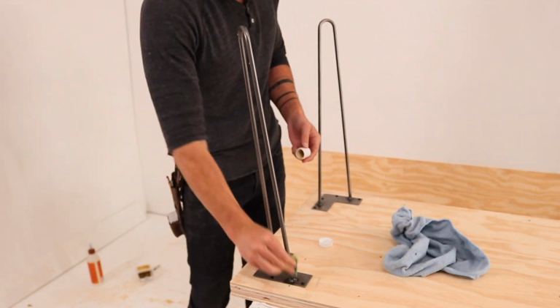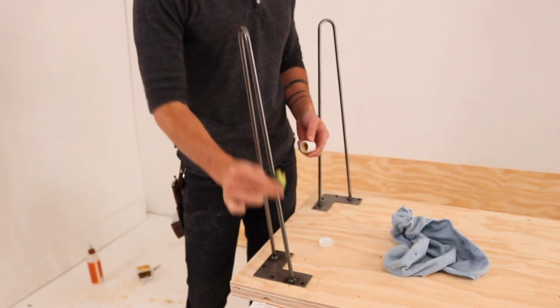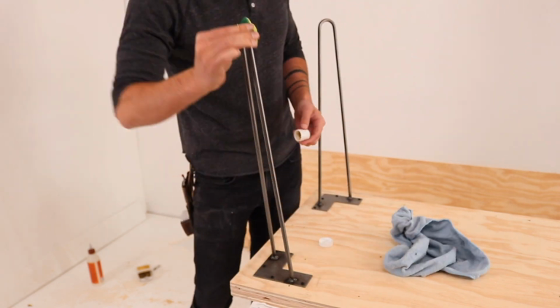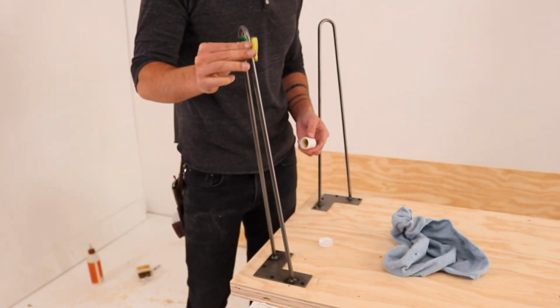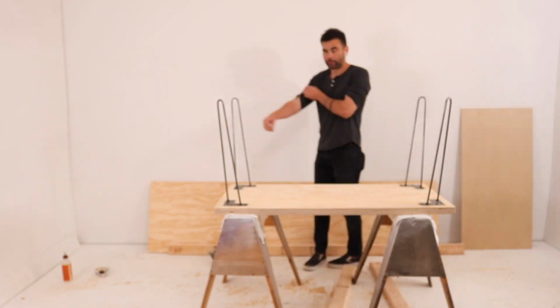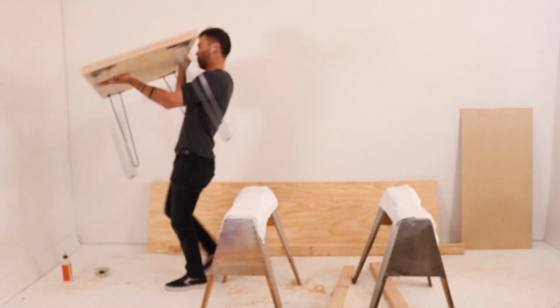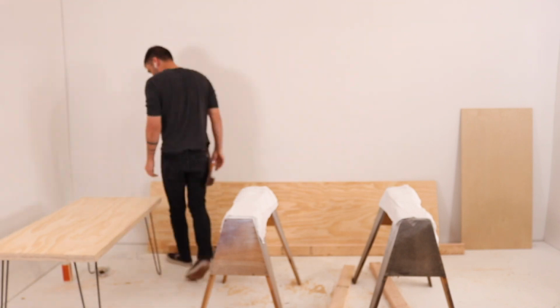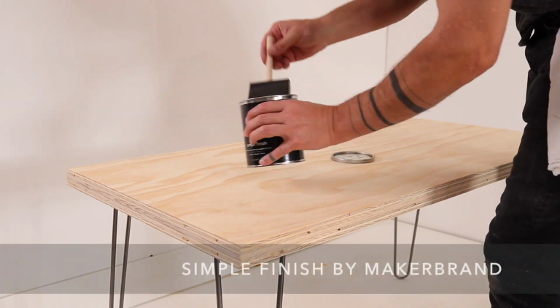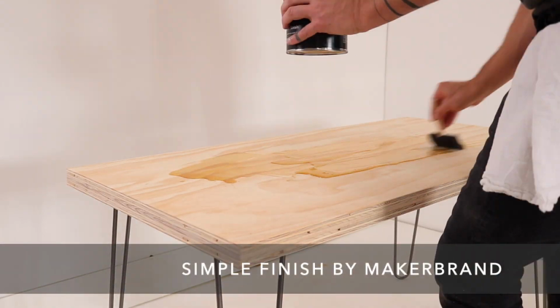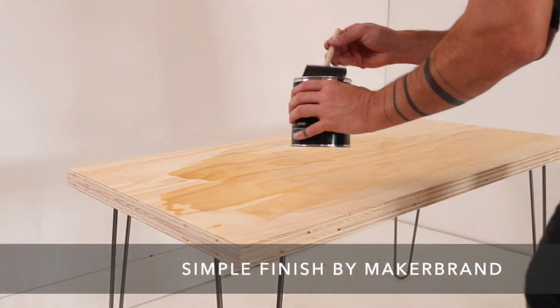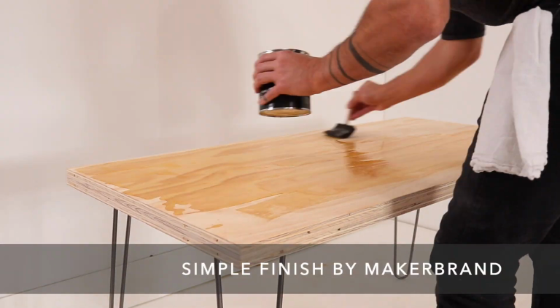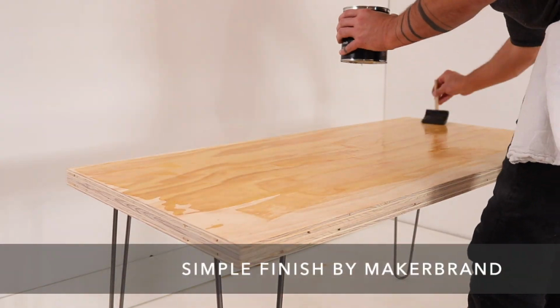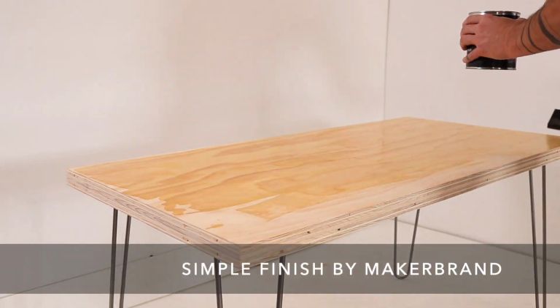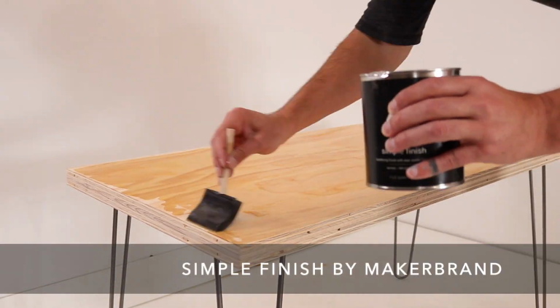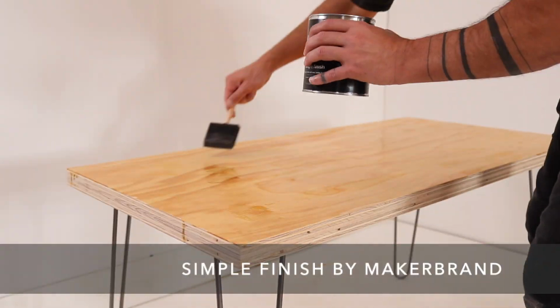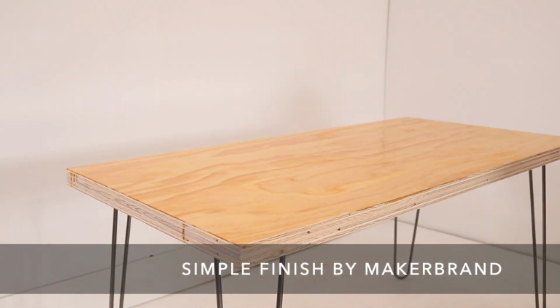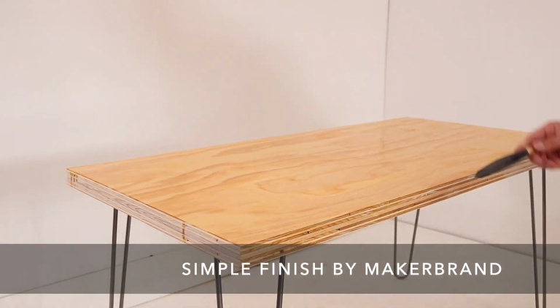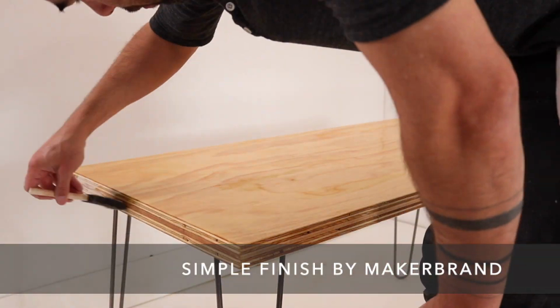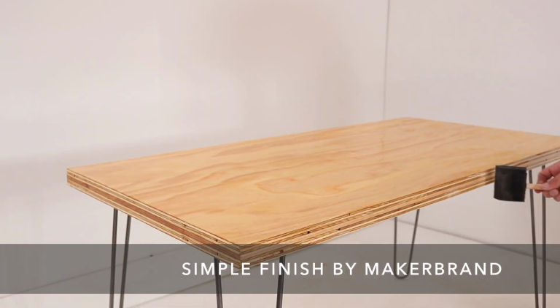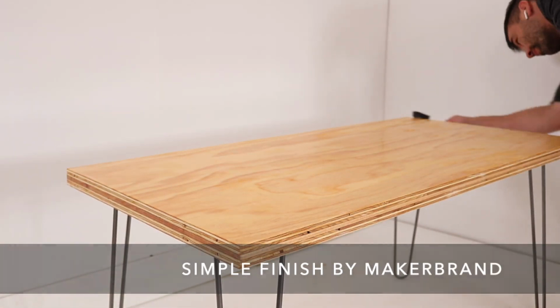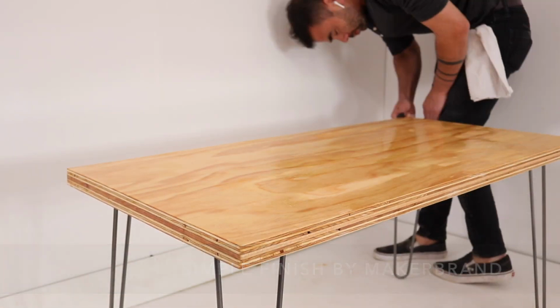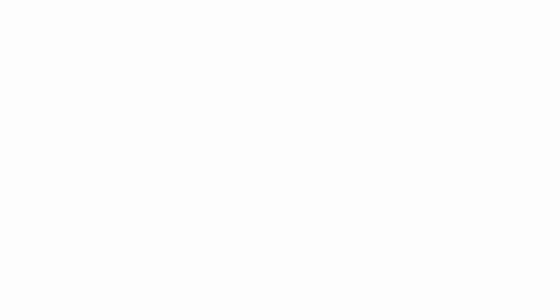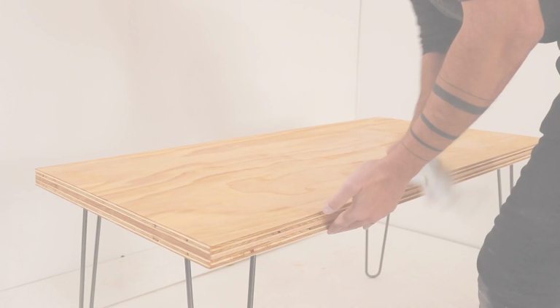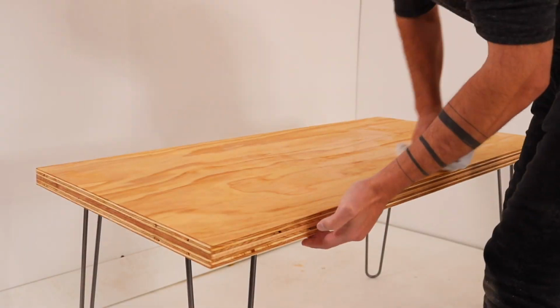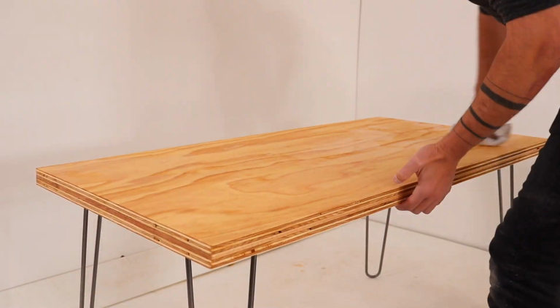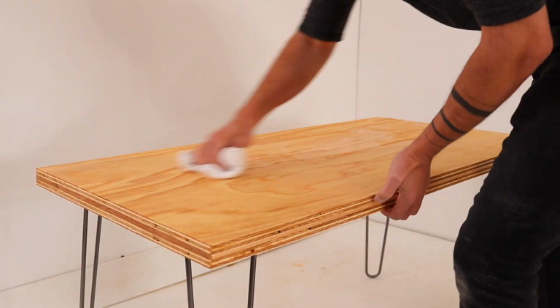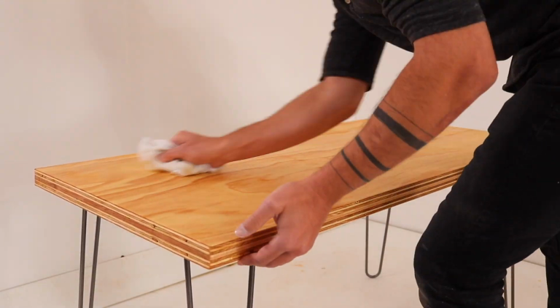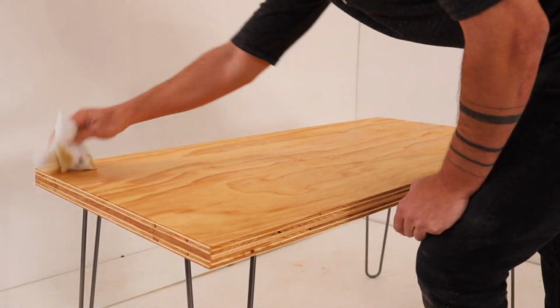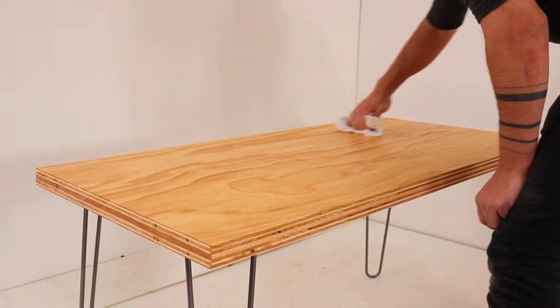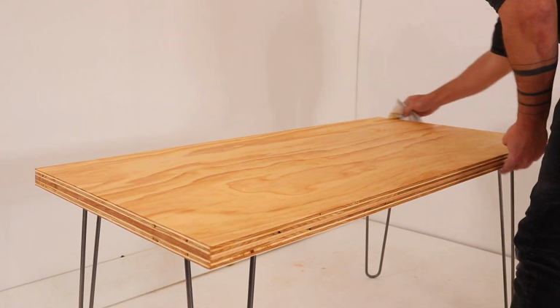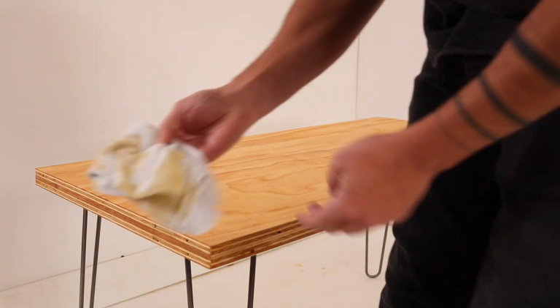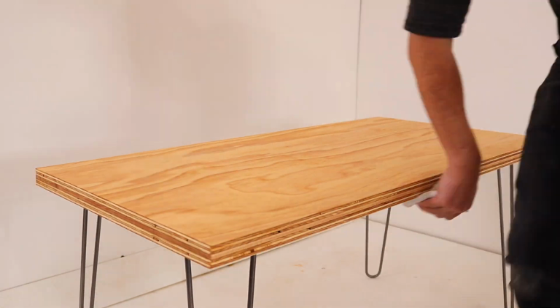To finish the plywood I'm using Simple Finish from Maker Brand — an oil and wax finish that's really easy to apply. You just lay on a thick coat, let it sit for 10 minutes, and then rub out the excess. The first desk is looking good!